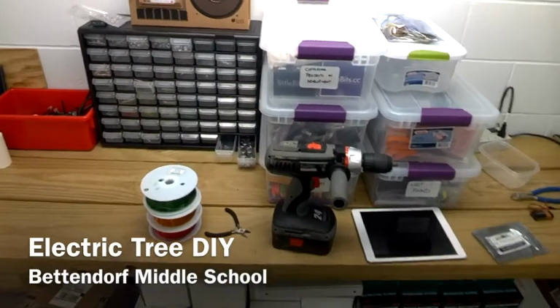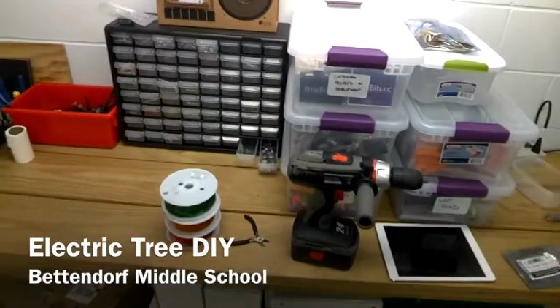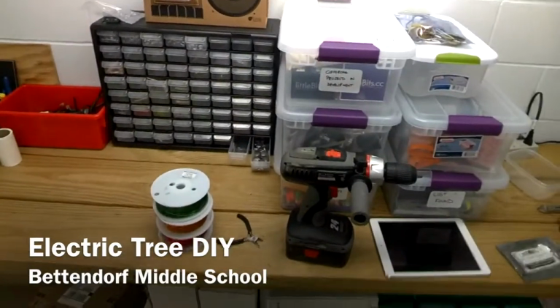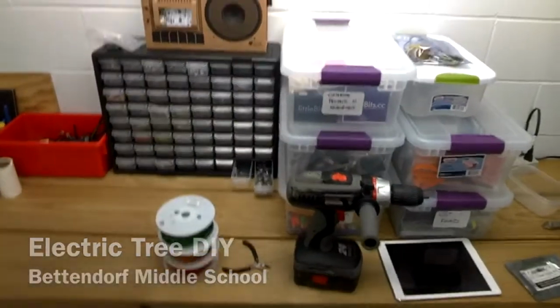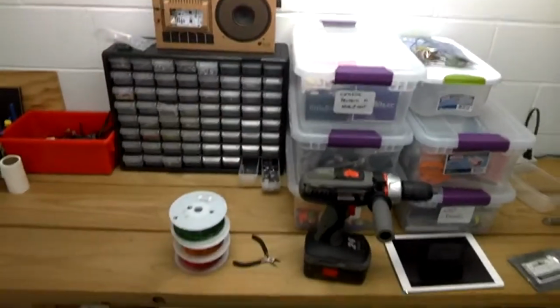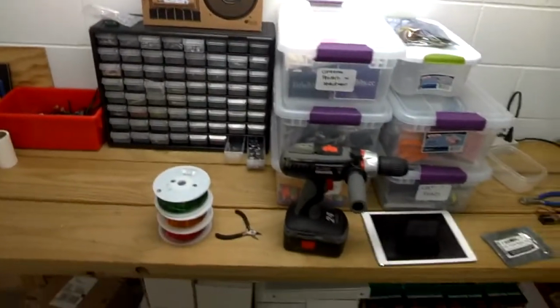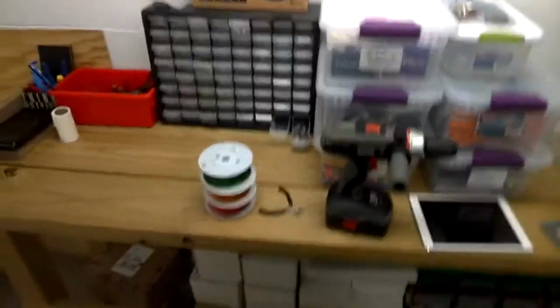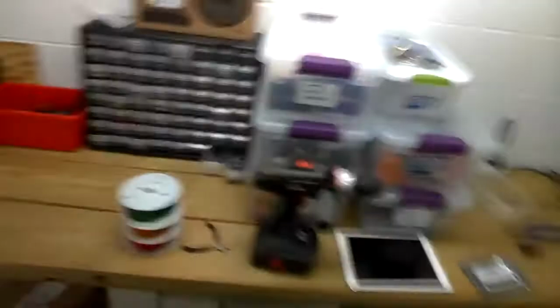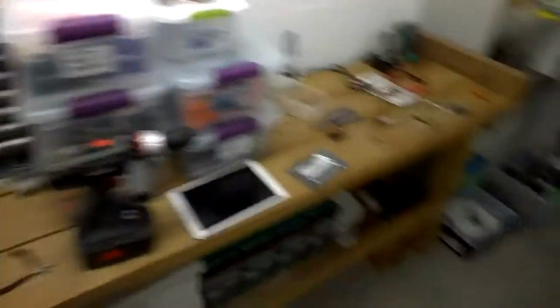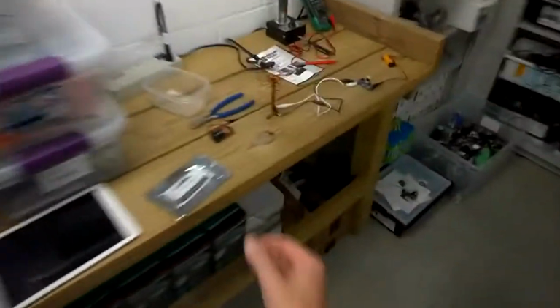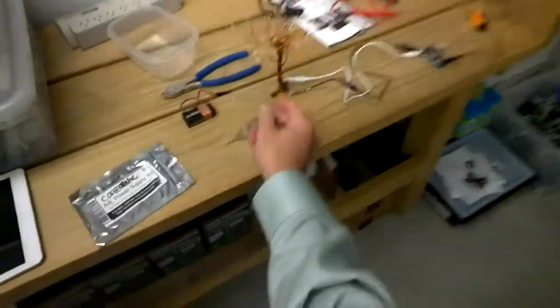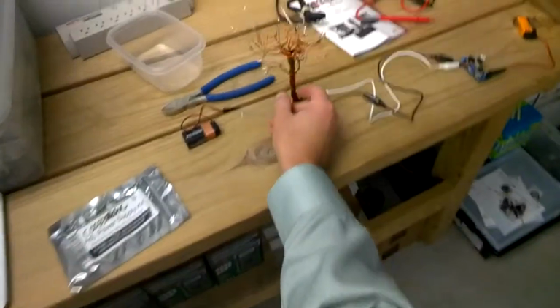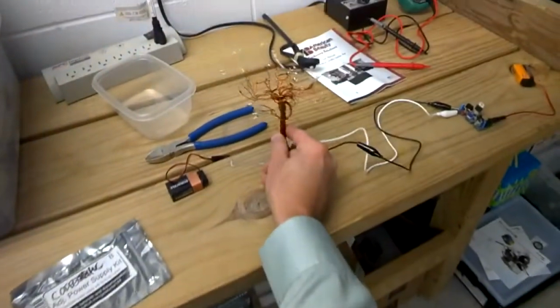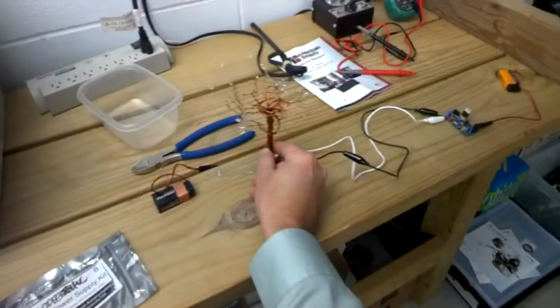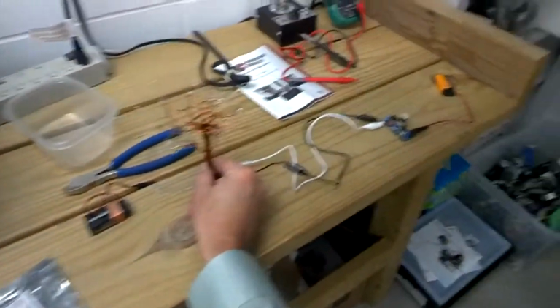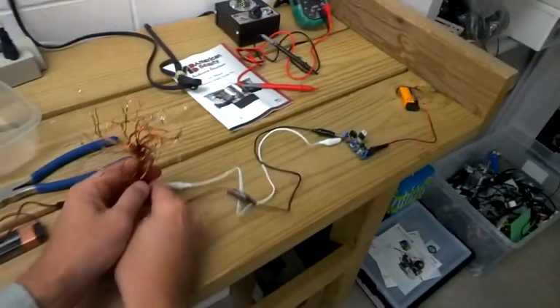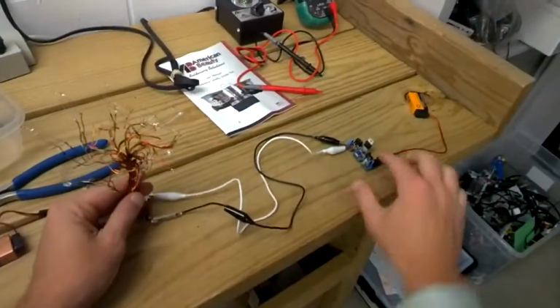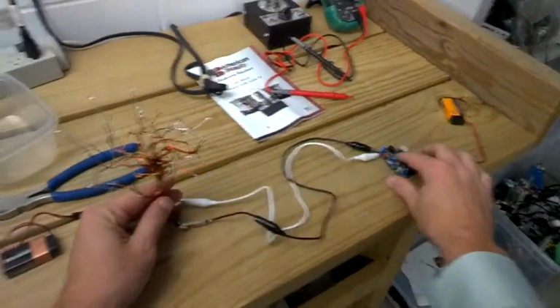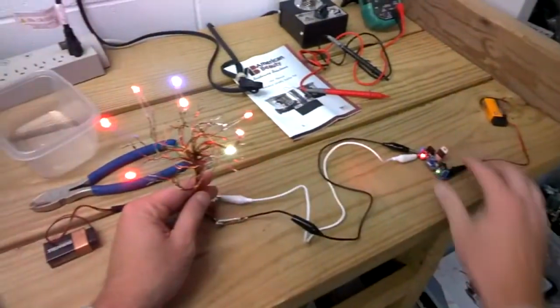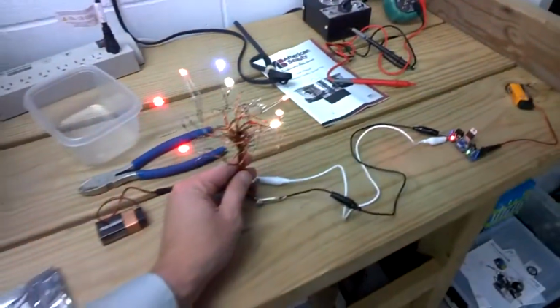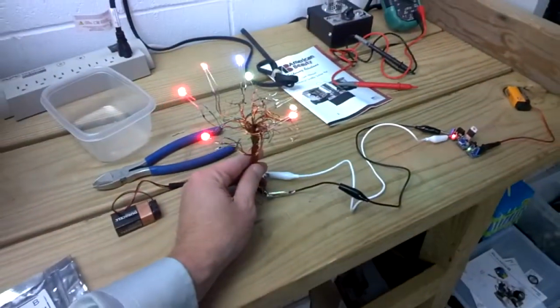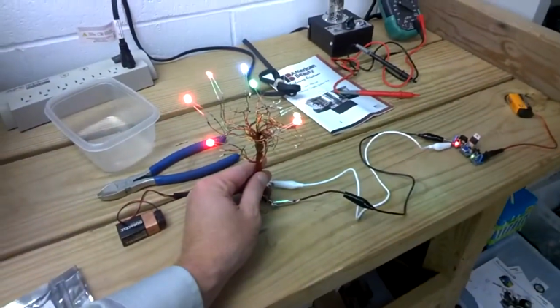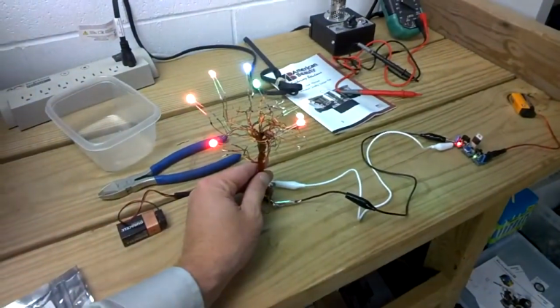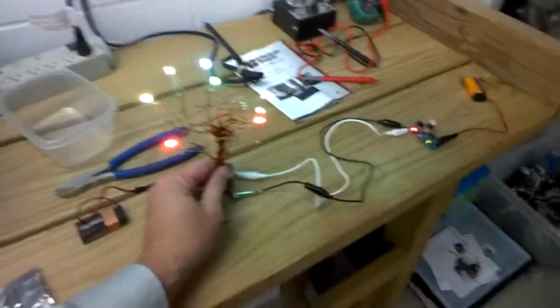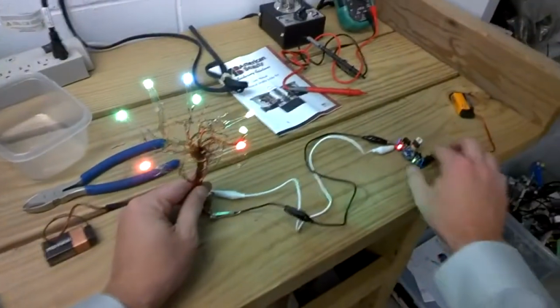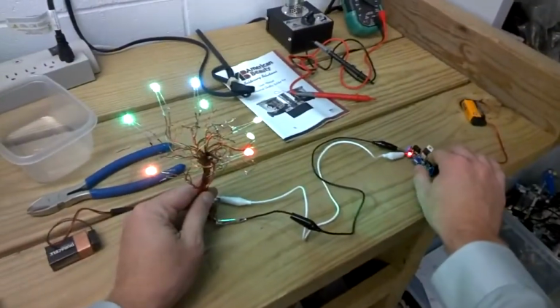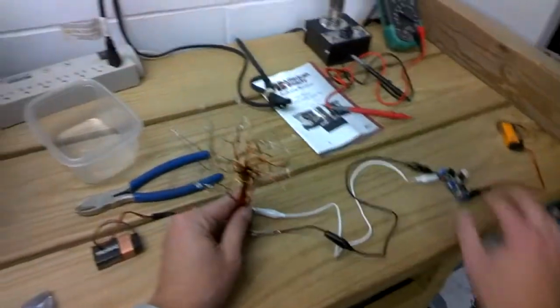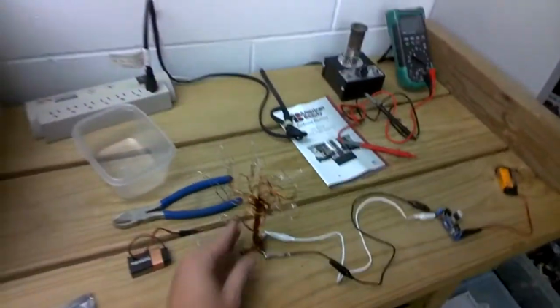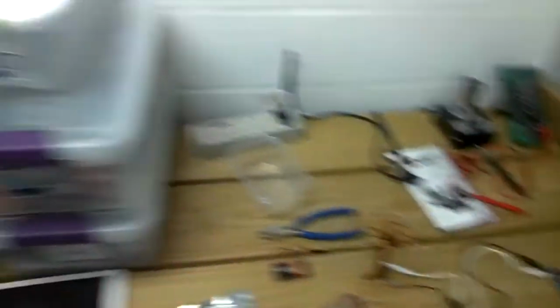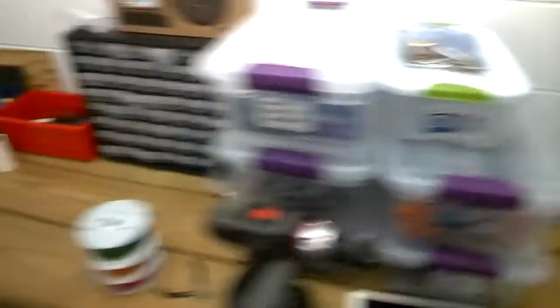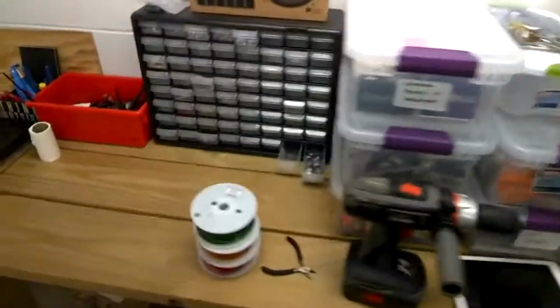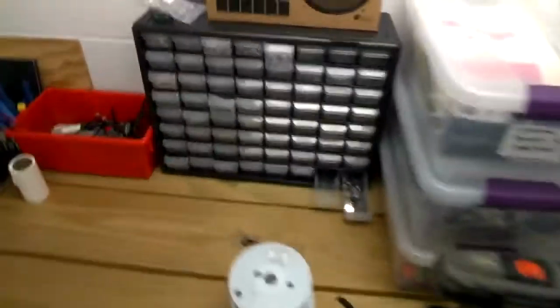All right, this is Coffee Jug and today I am here to show you how to make an electric tree in which your lights light up. So let's go ahead and show you what you need.